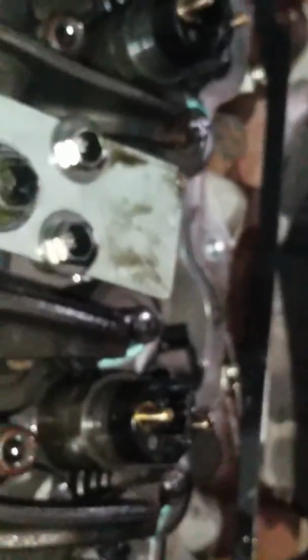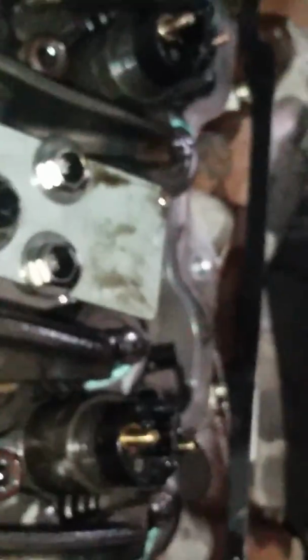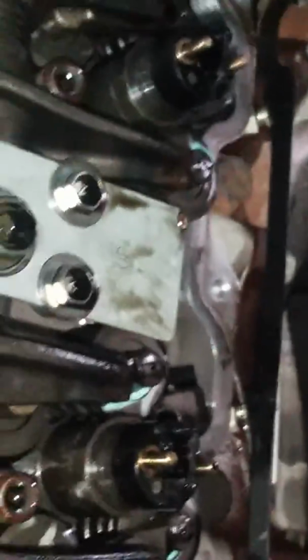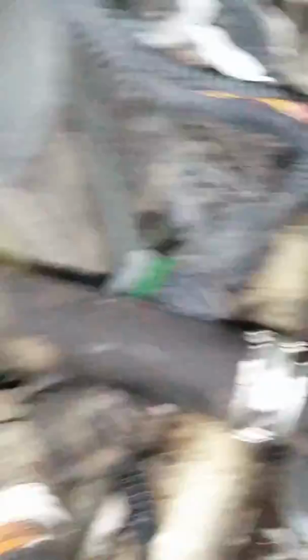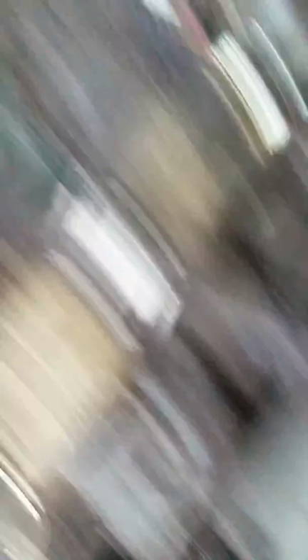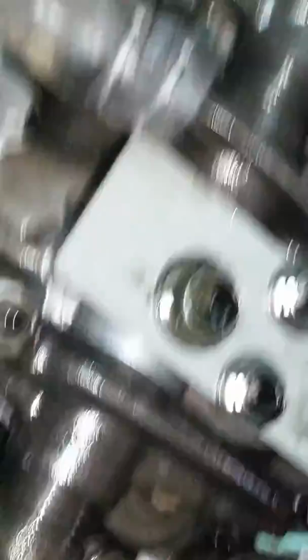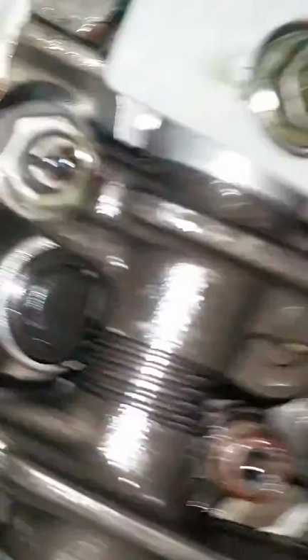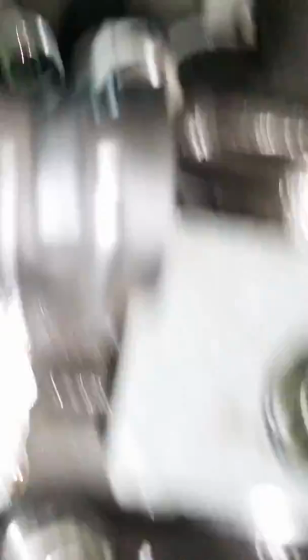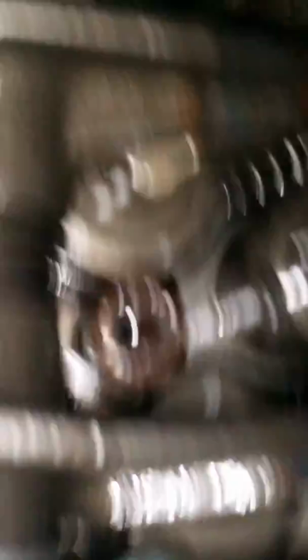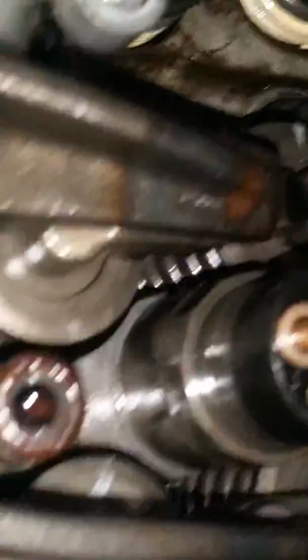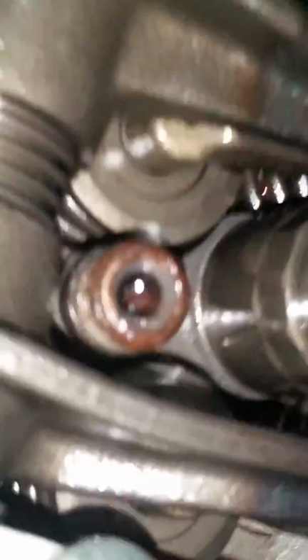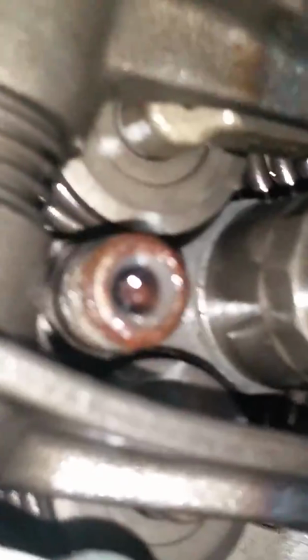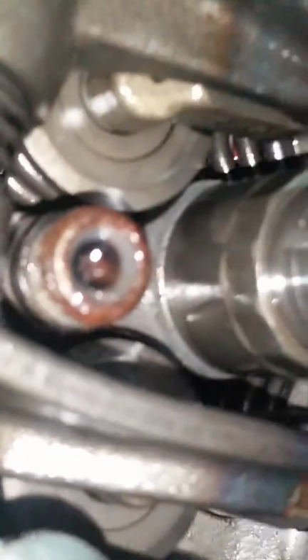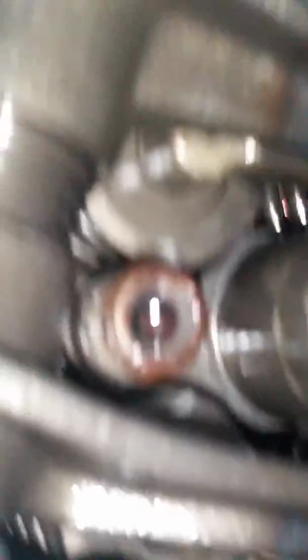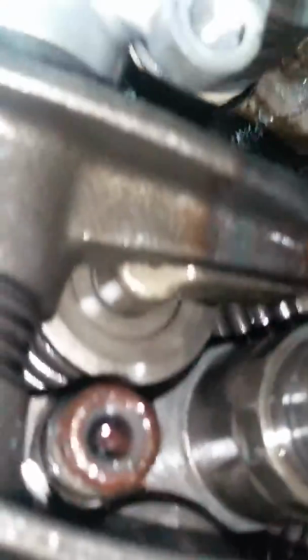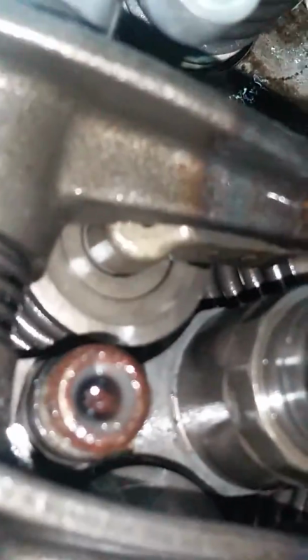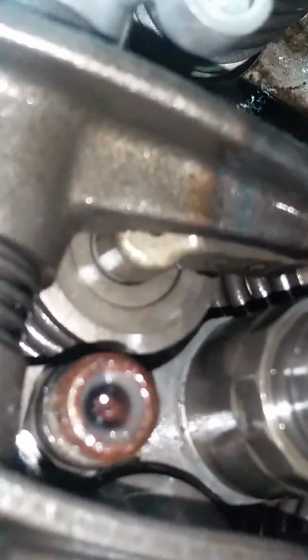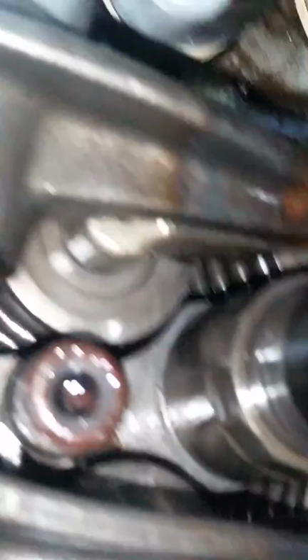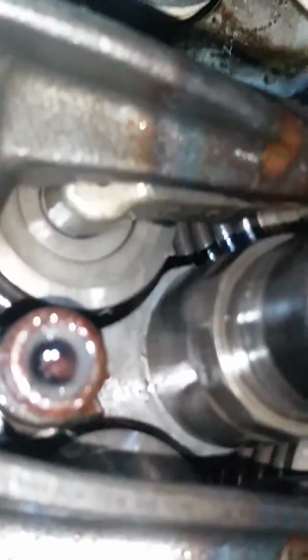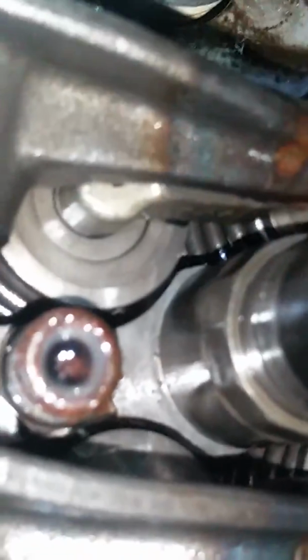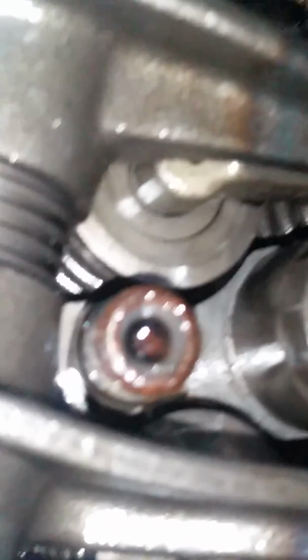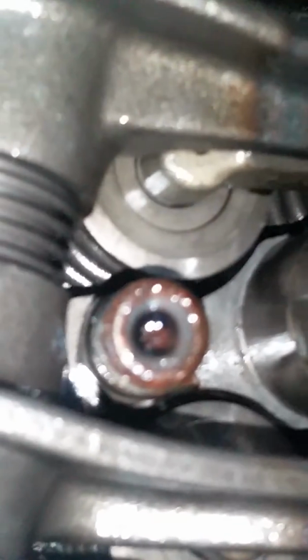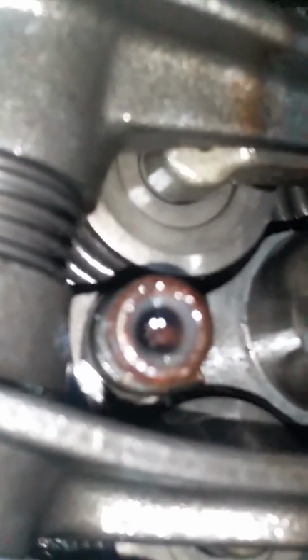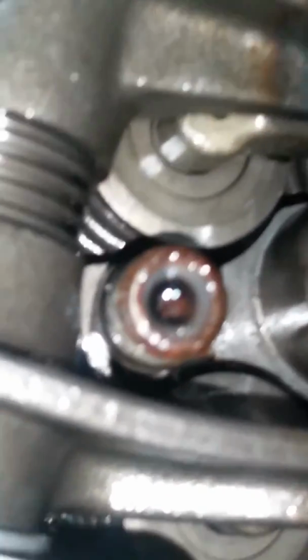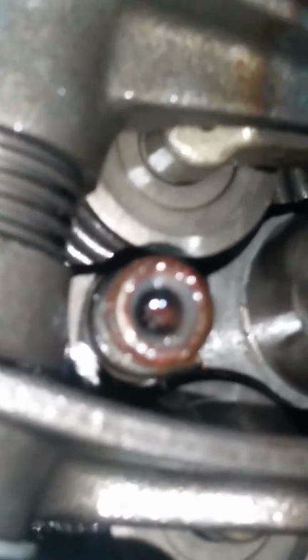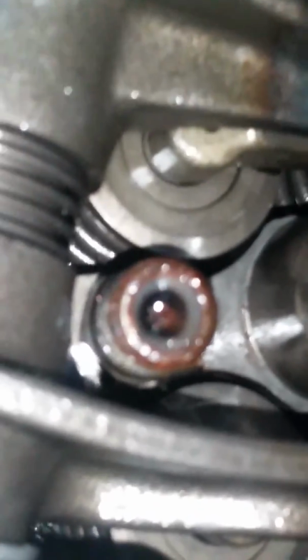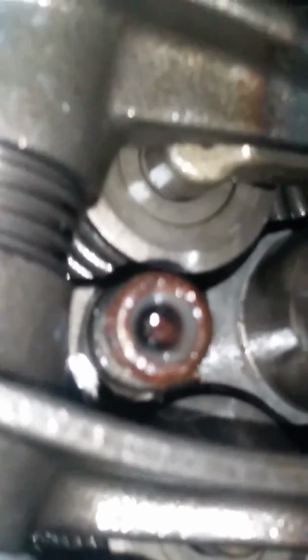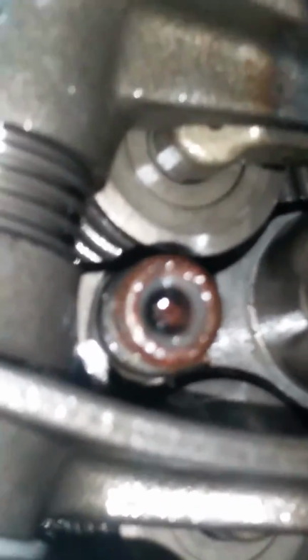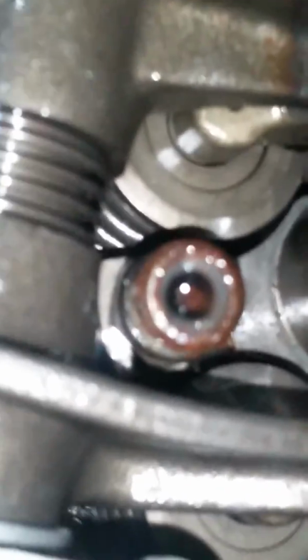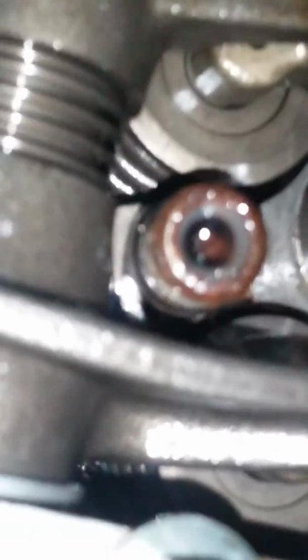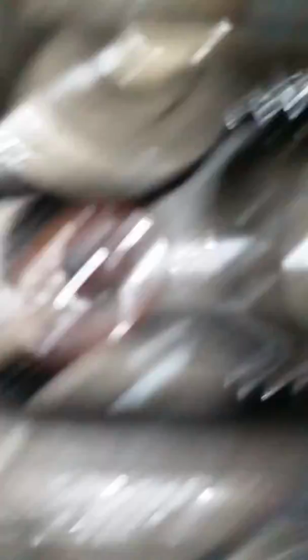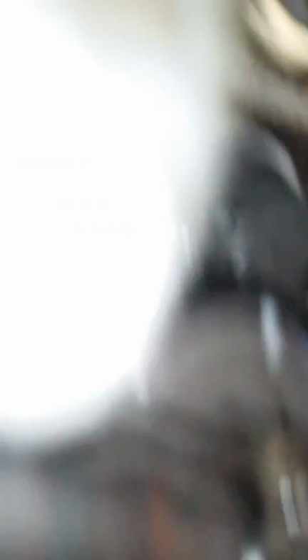Hey guys, Randy at Dermes, TechGuyHopMail.com. I want to show you about fuel contamination and what it does in these trucks. This has got three bad injectors — two on this side, one on the other.